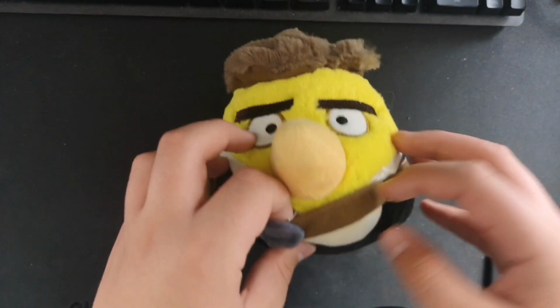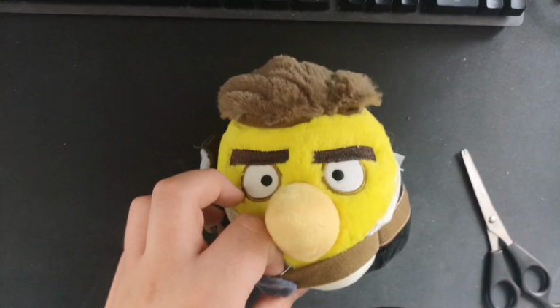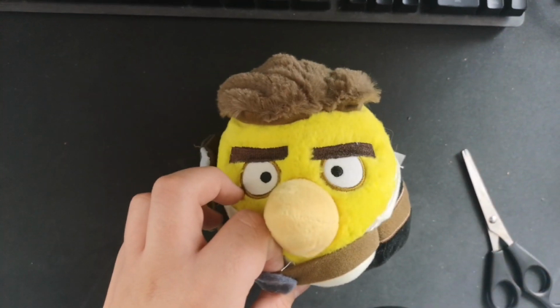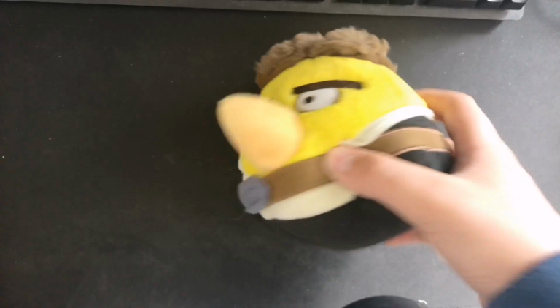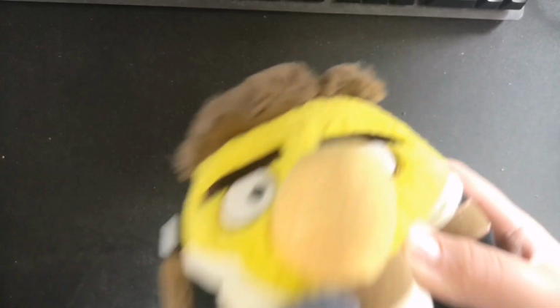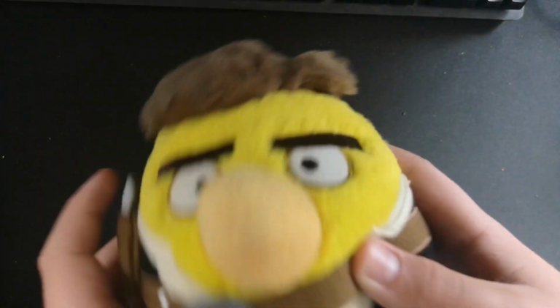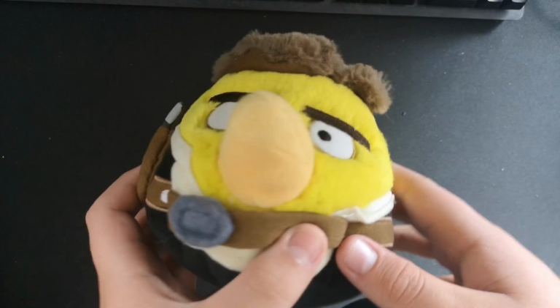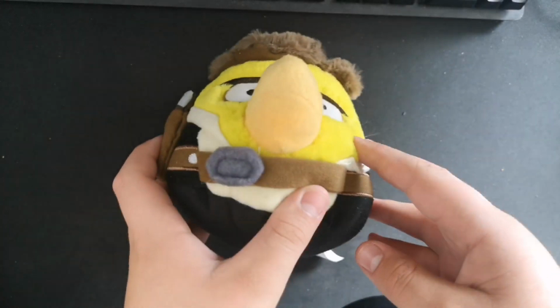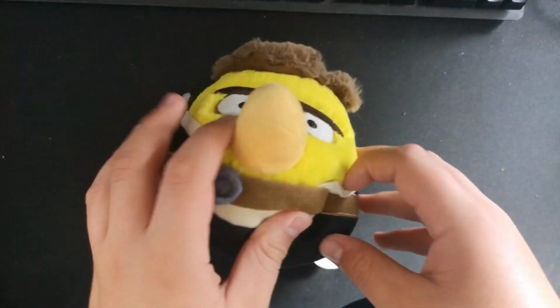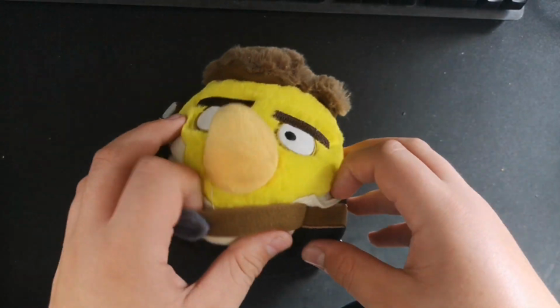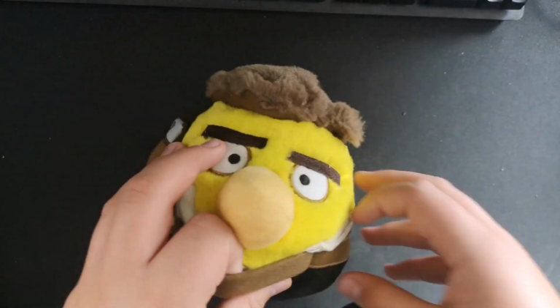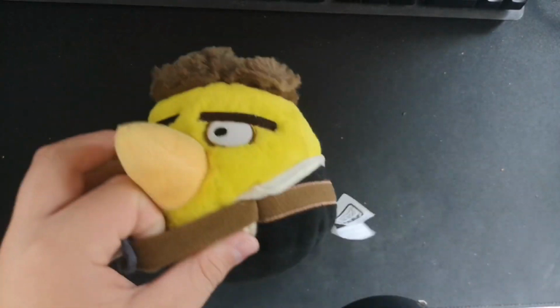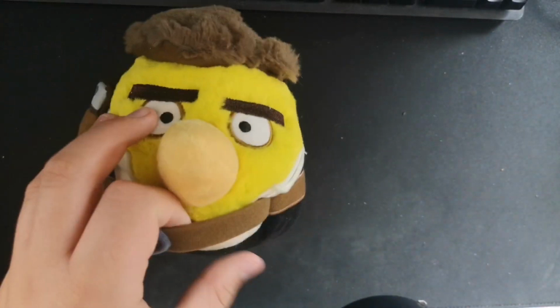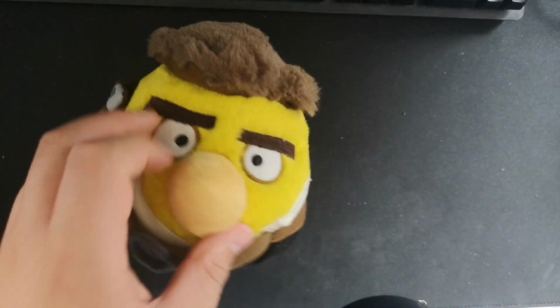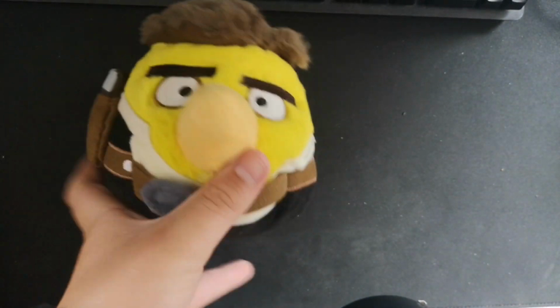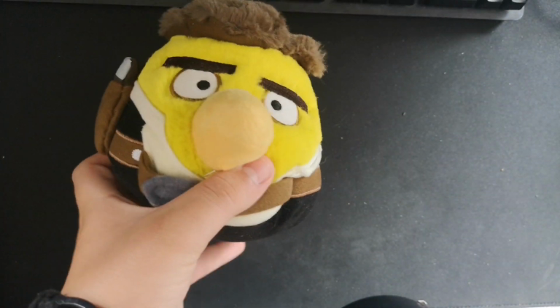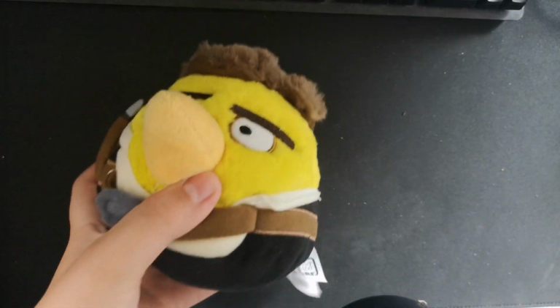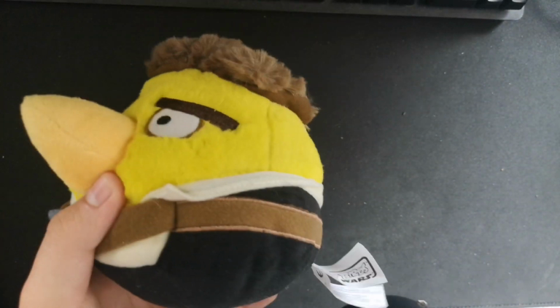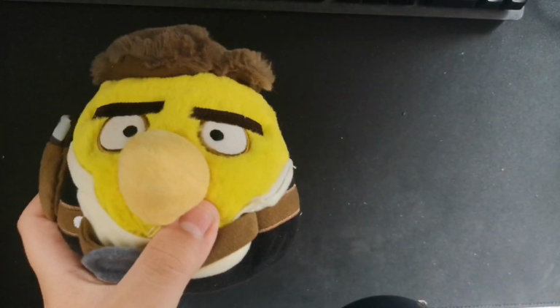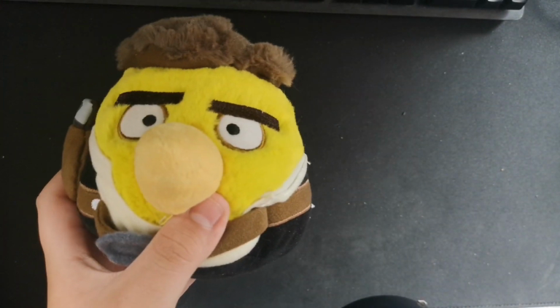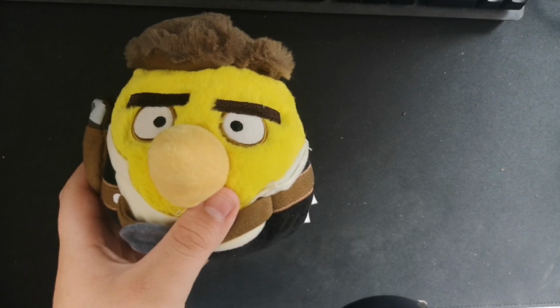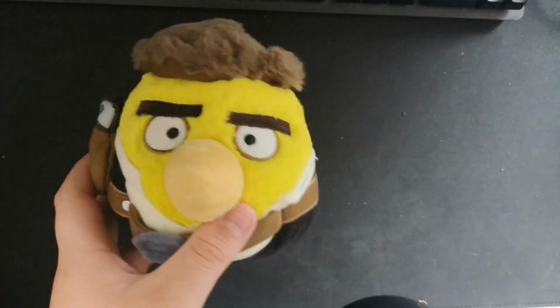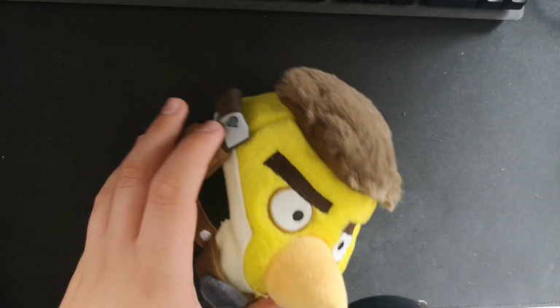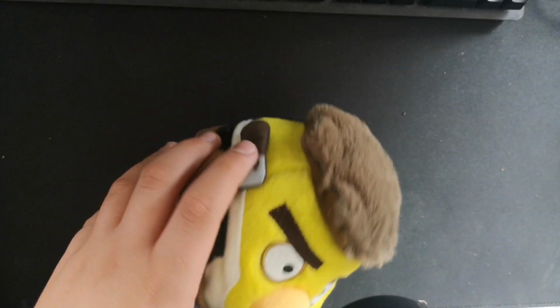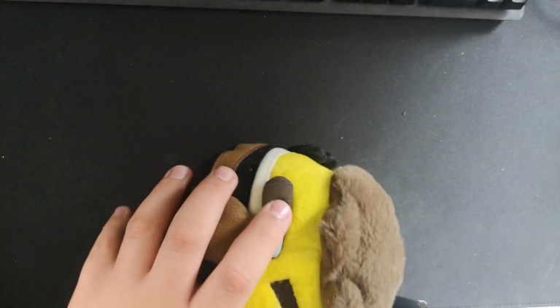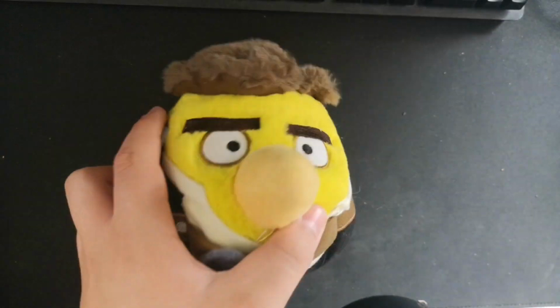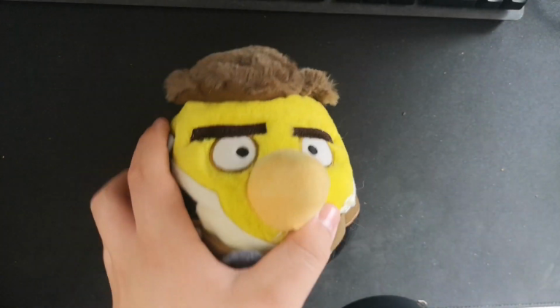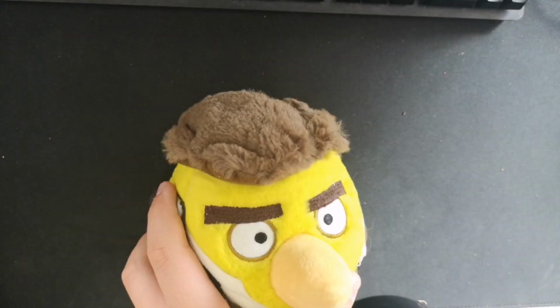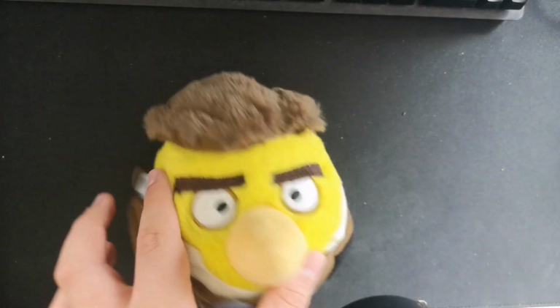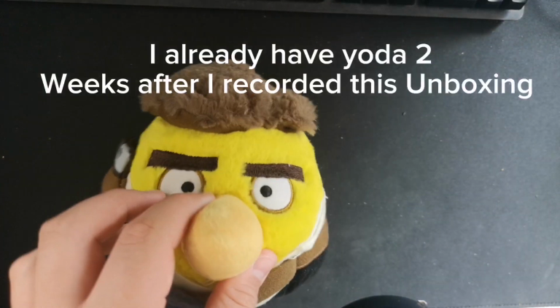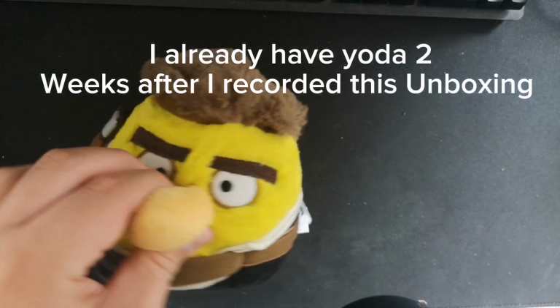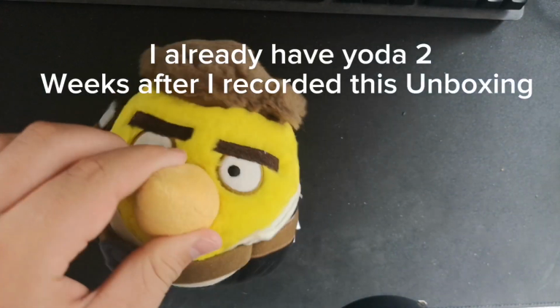Since I got Han Solo, this means I completed the Angerber Star Wars Wave 1 set. Now I just need to complete Wave 2 — all I need is Yoda.